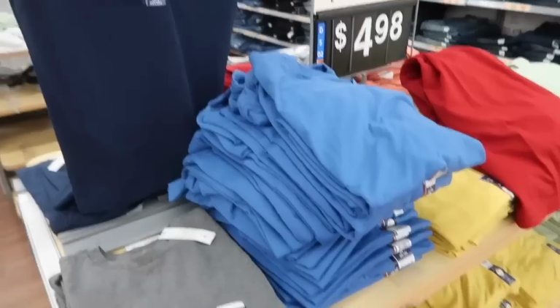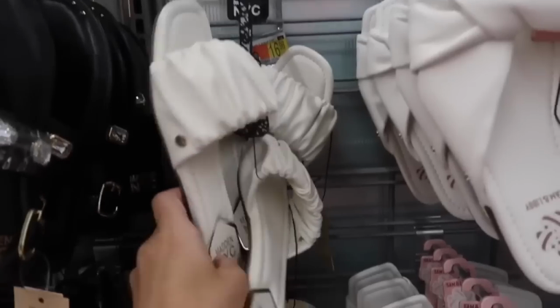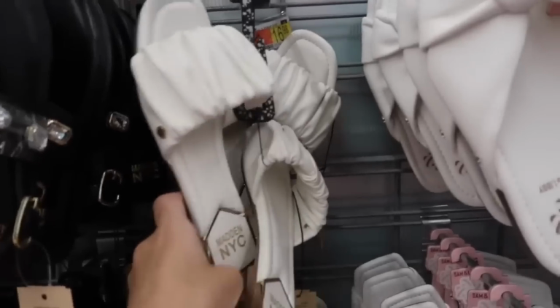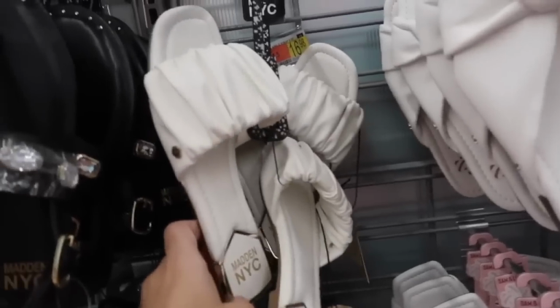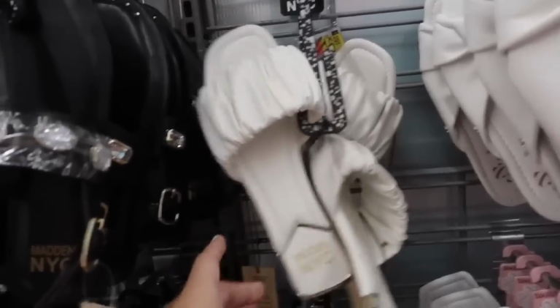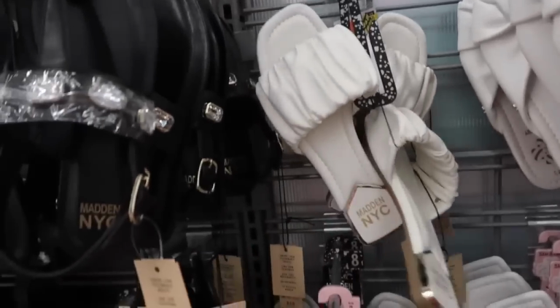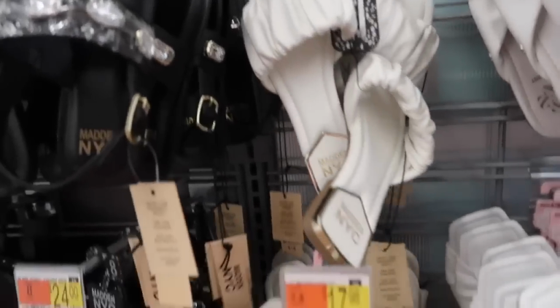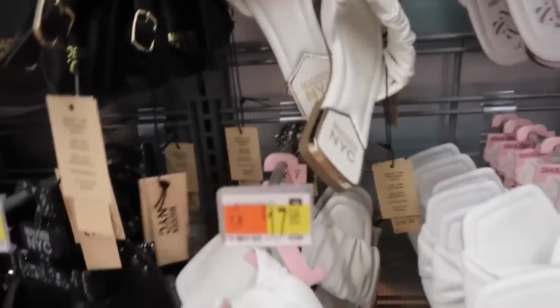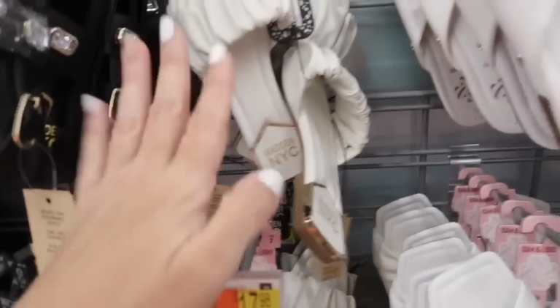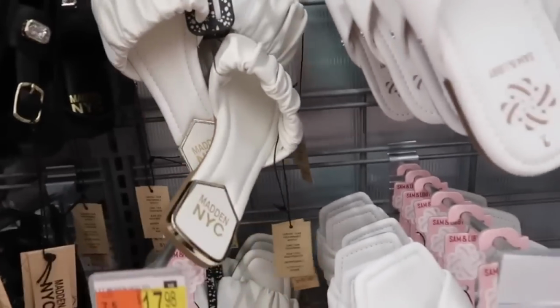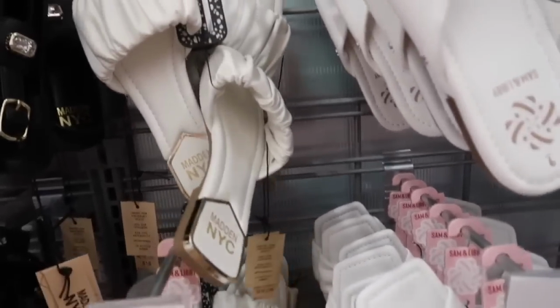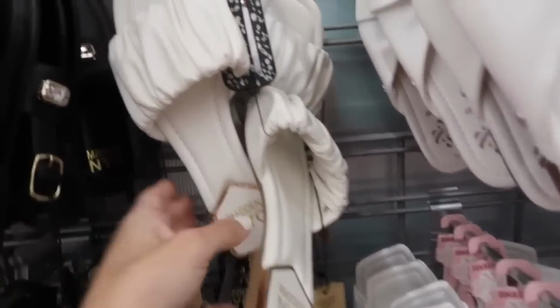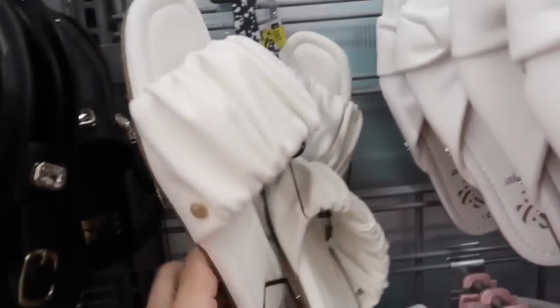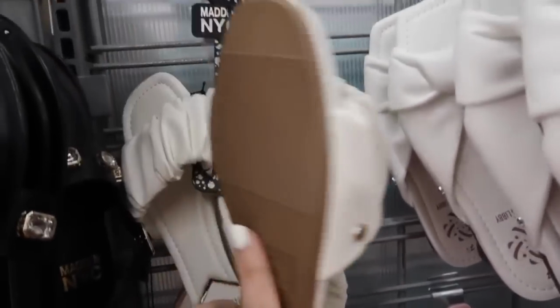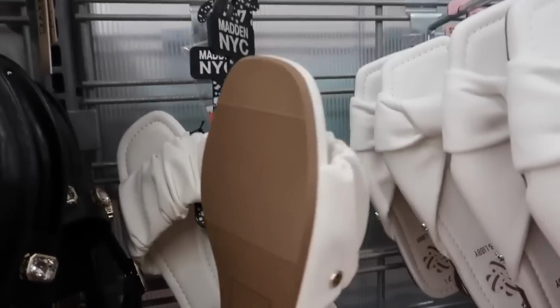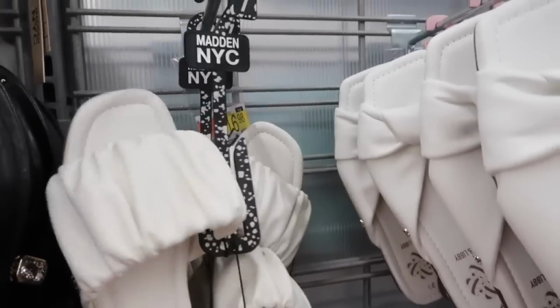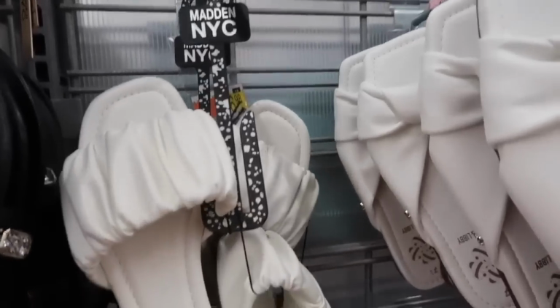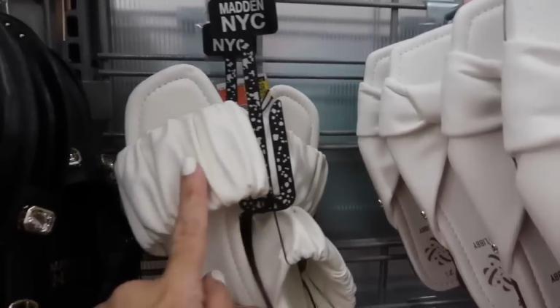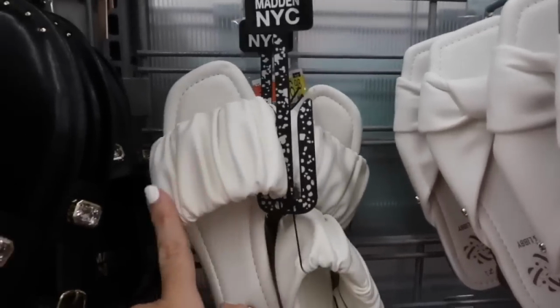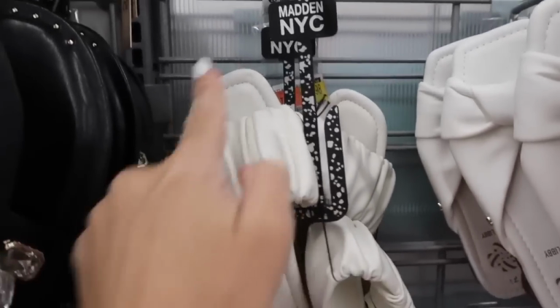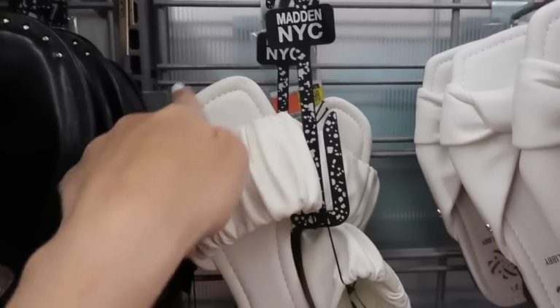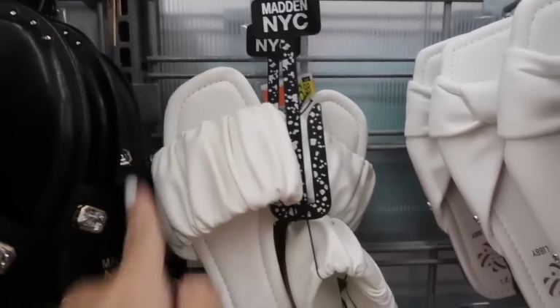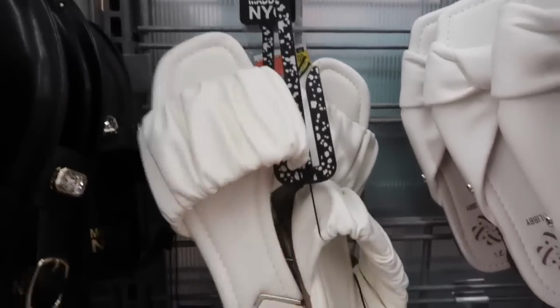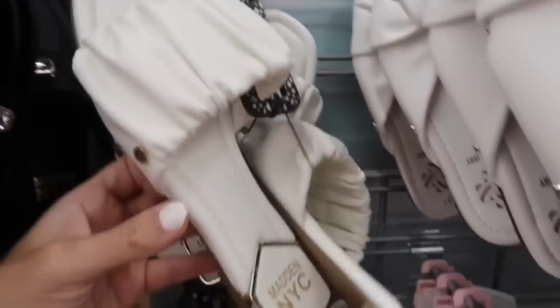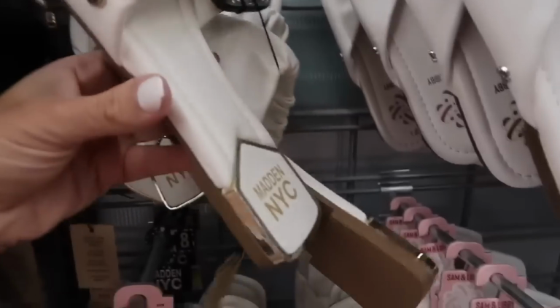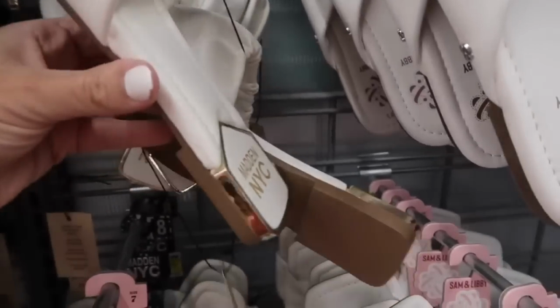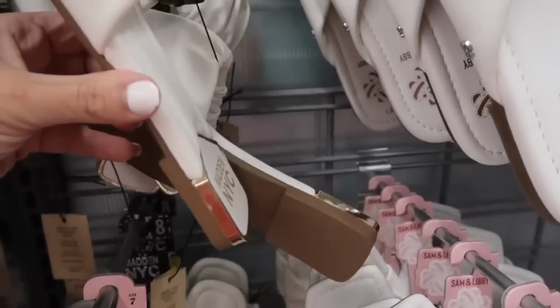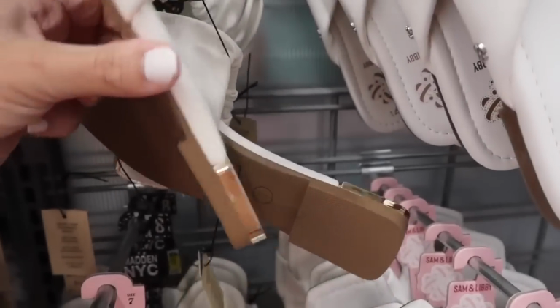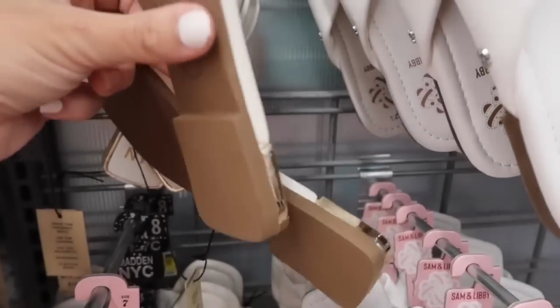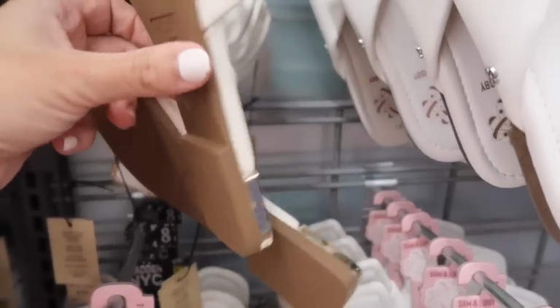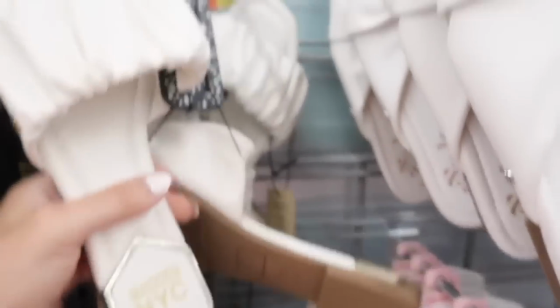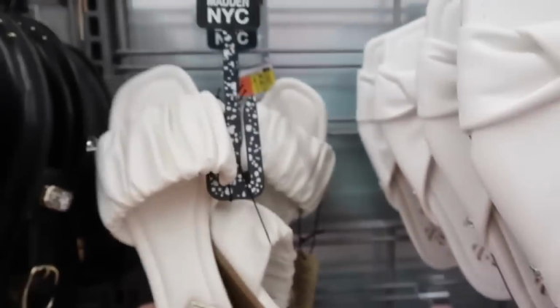Father's Day shoes from Madden NYC — I can't get over how comfortable they are and how good the quality is for only $16. They have that rouge band square on the top, this little gold on the side, and a little bit of a heel.